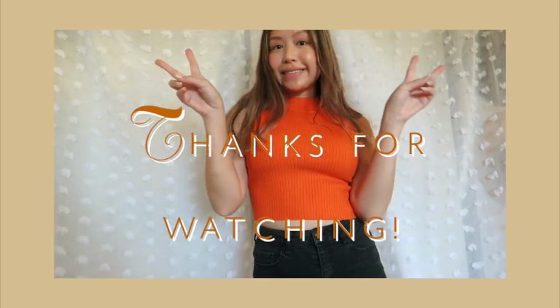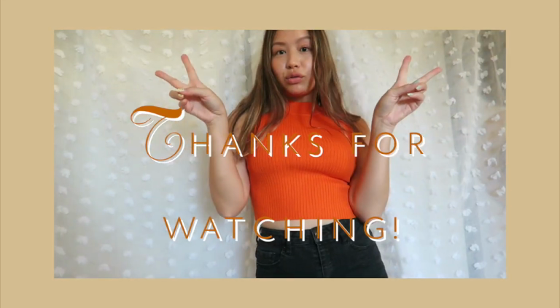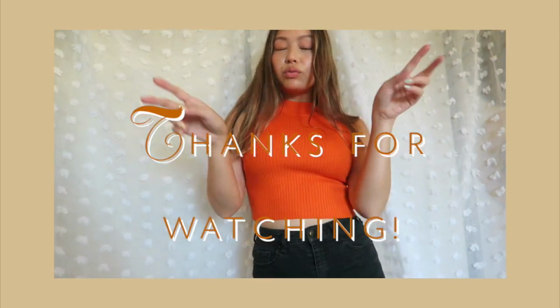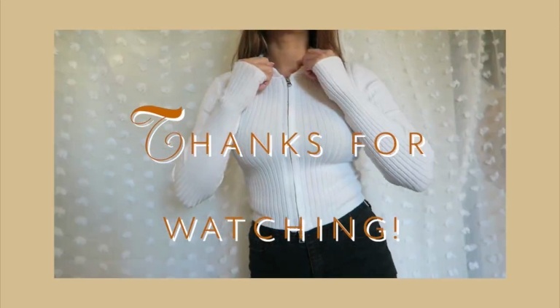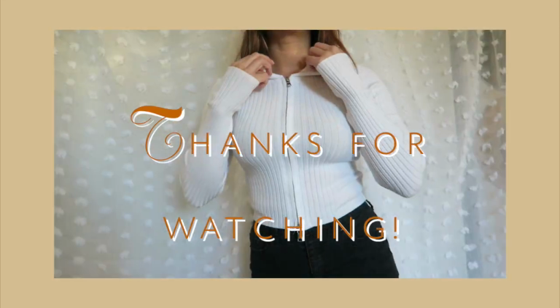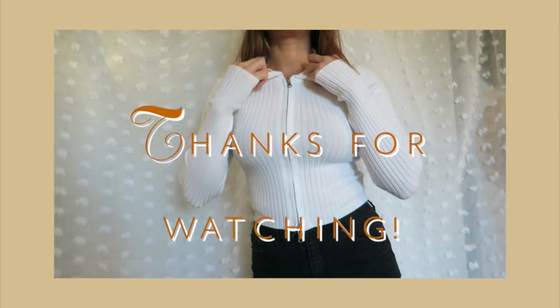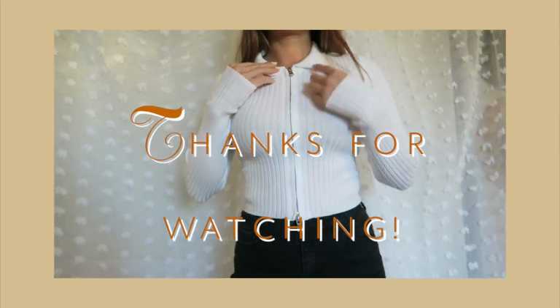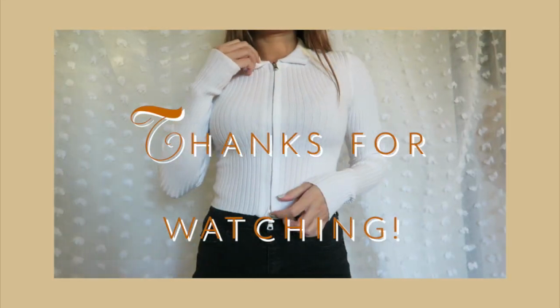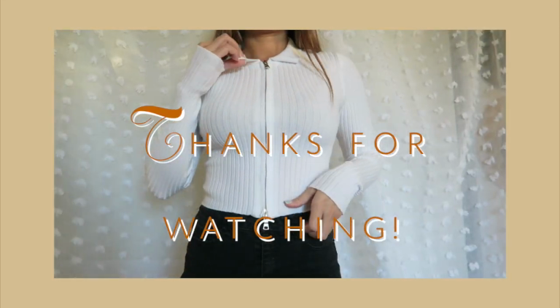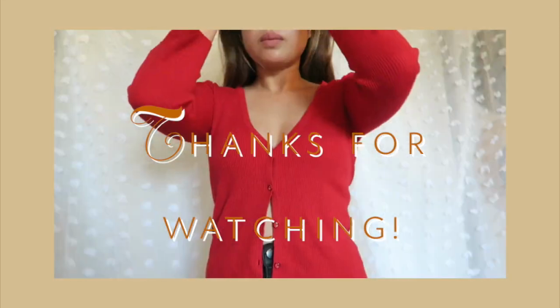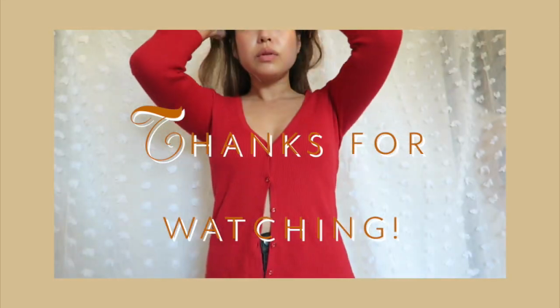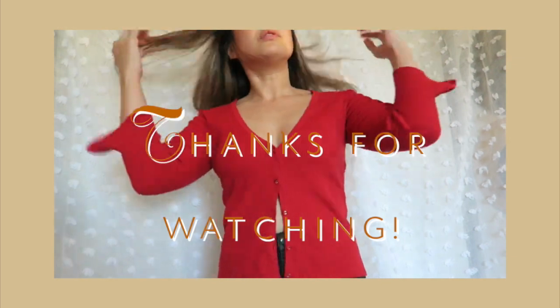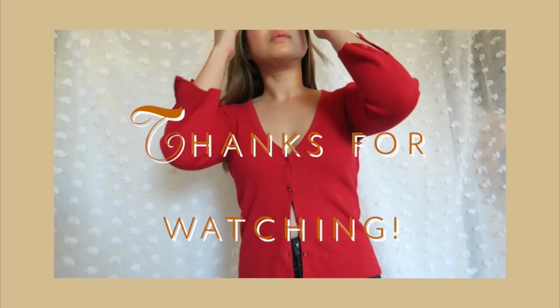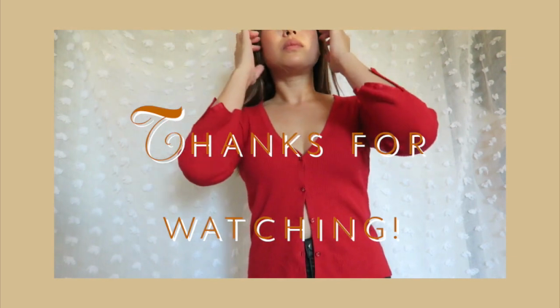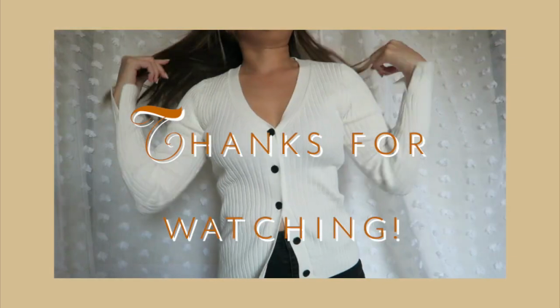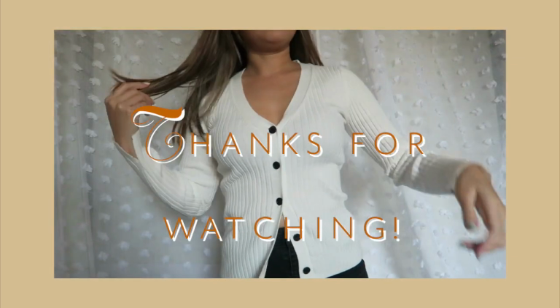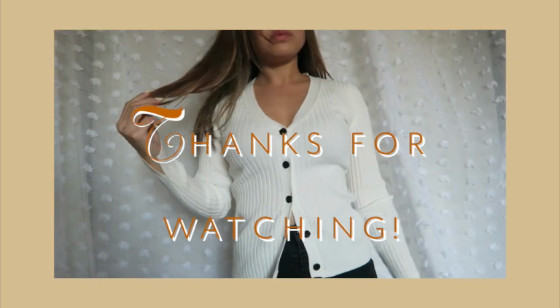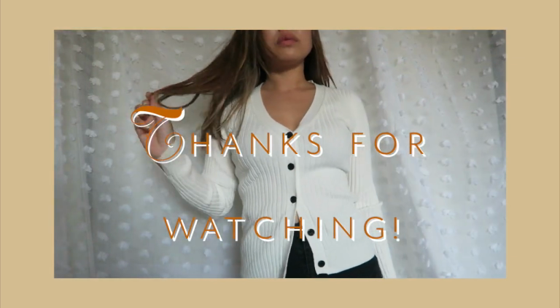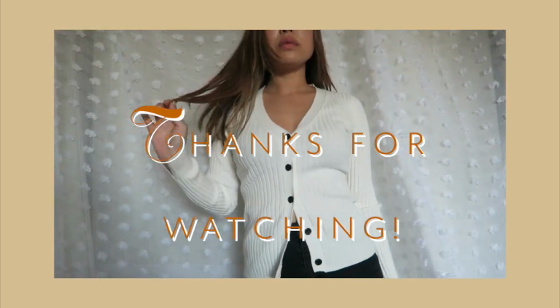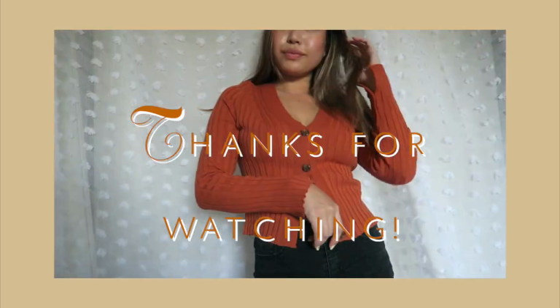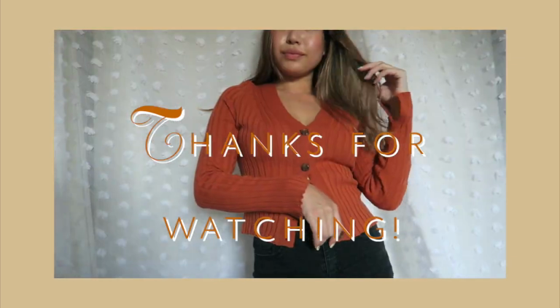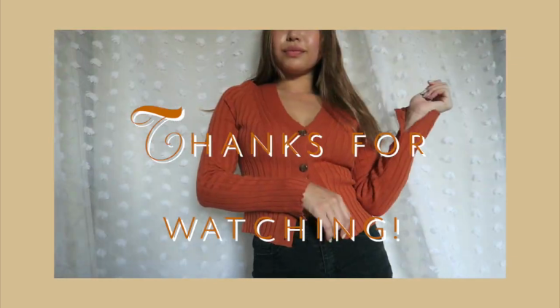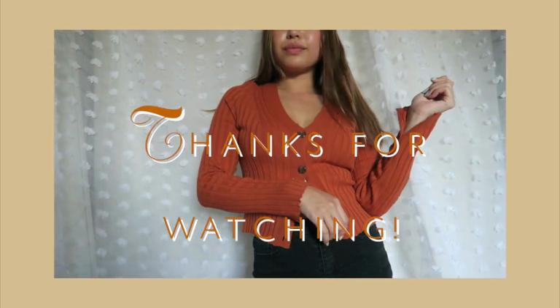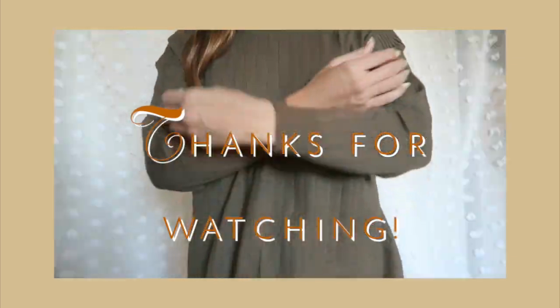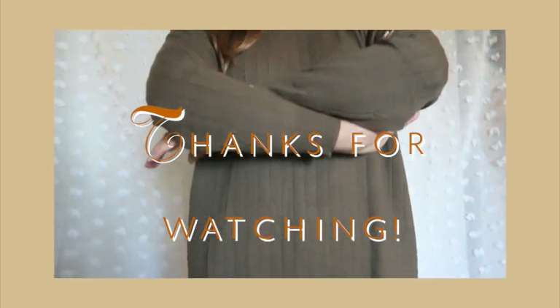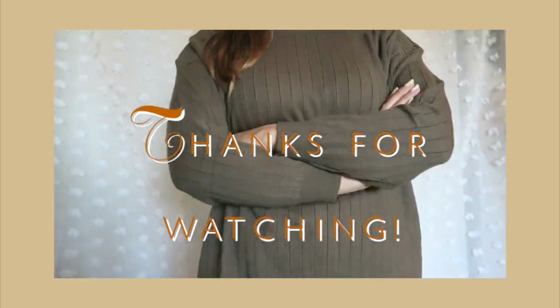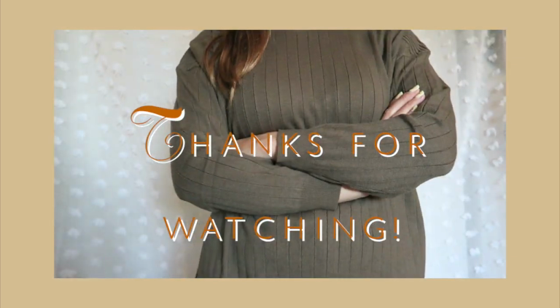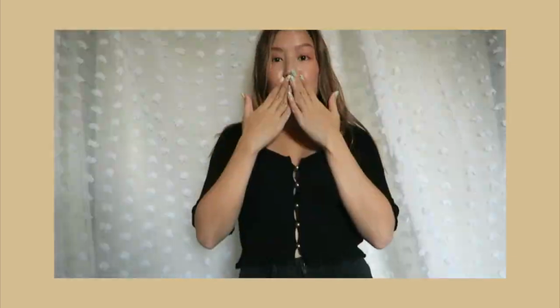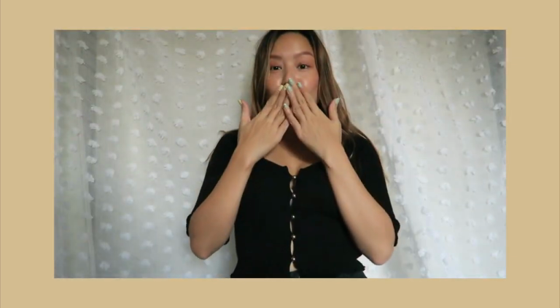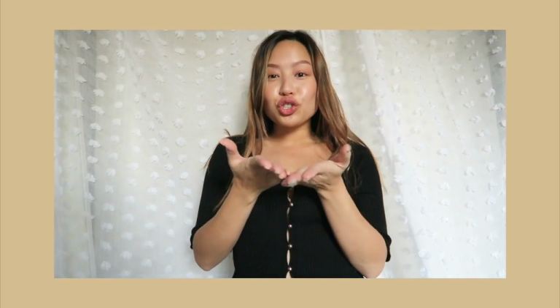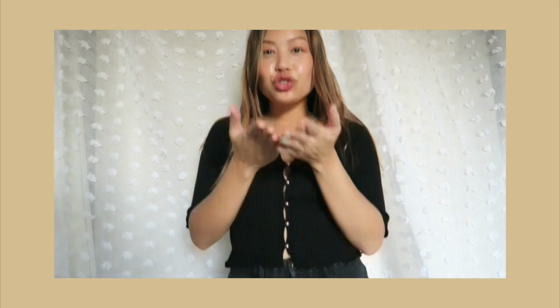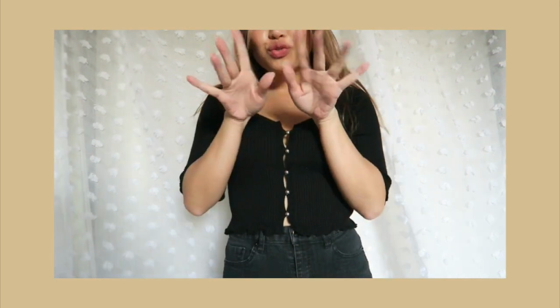I hope you guys enjoyed the haul — I love sharing it with you. Fall is my favorite season to shop for and sure enough there will be more to come. Thanks for watching, you guys — see ya!